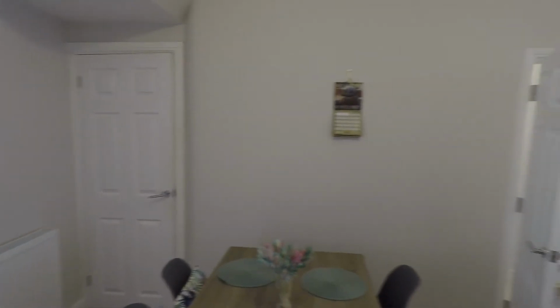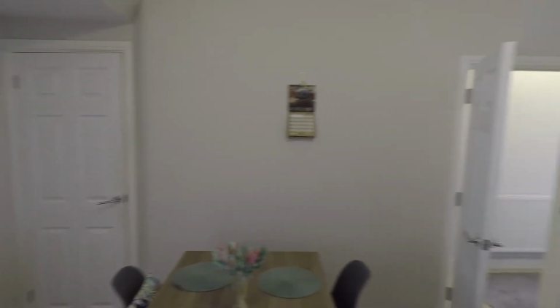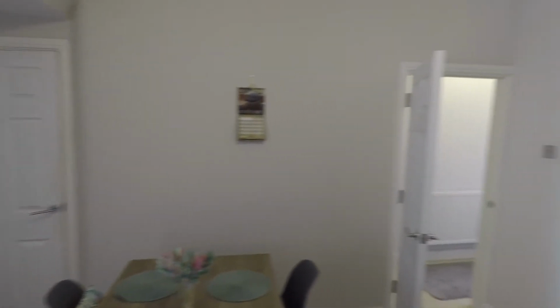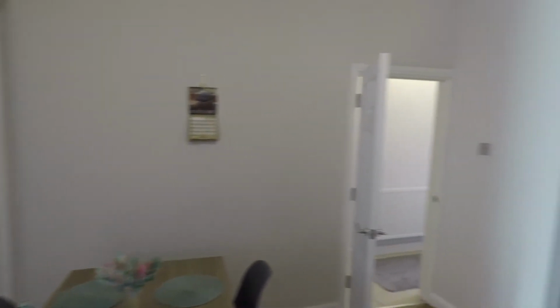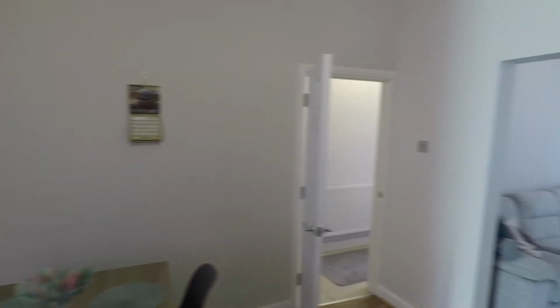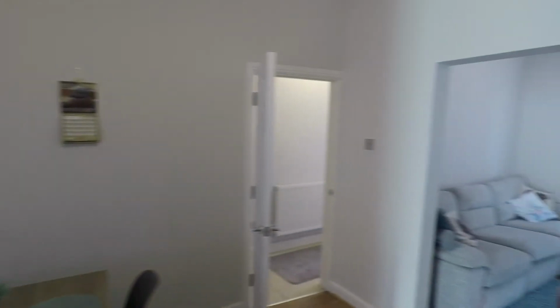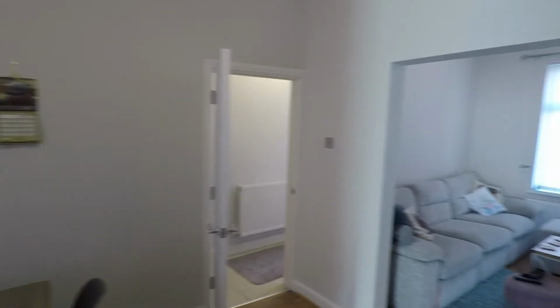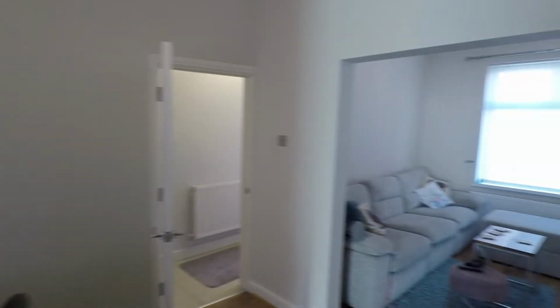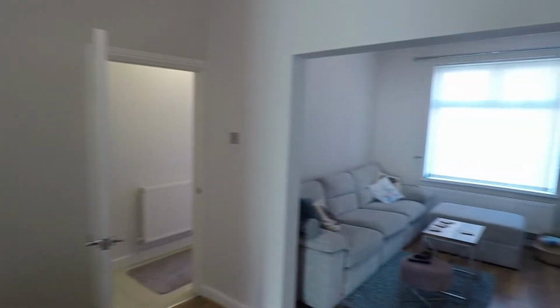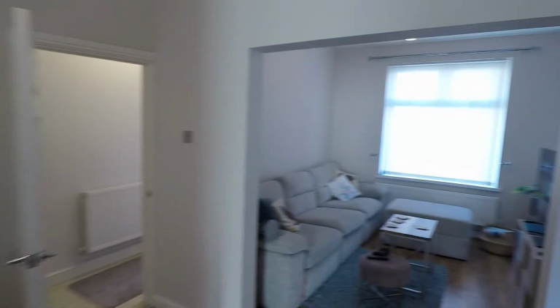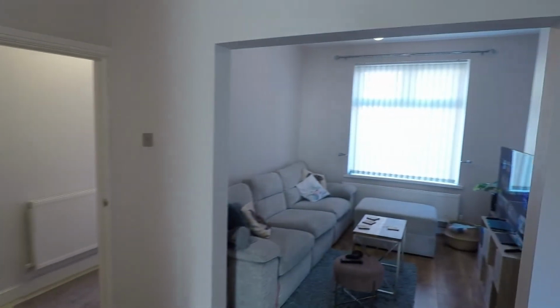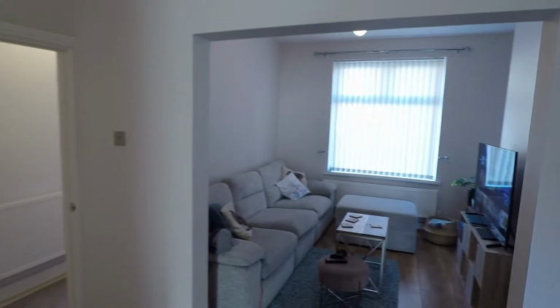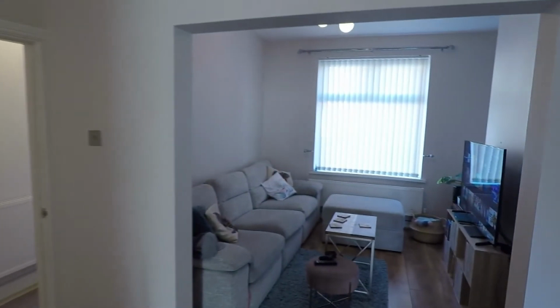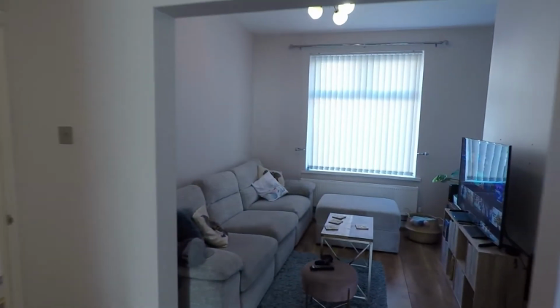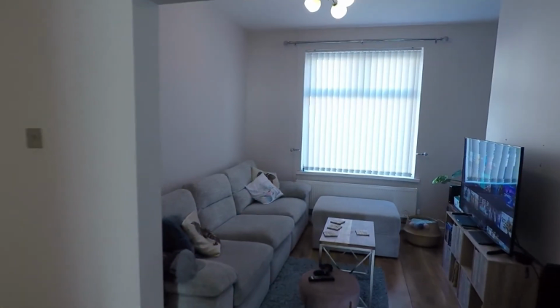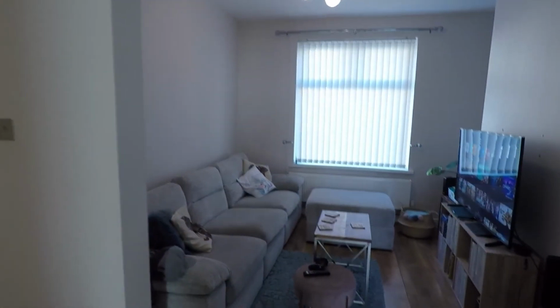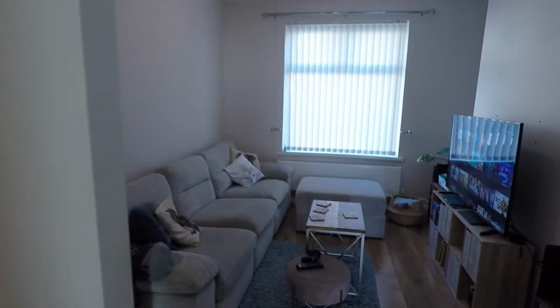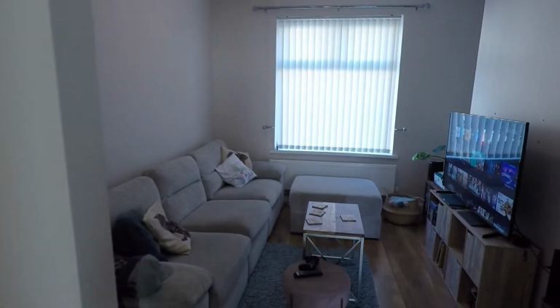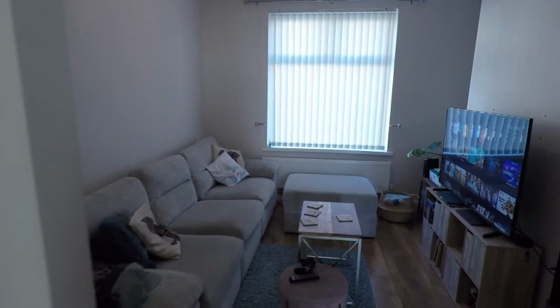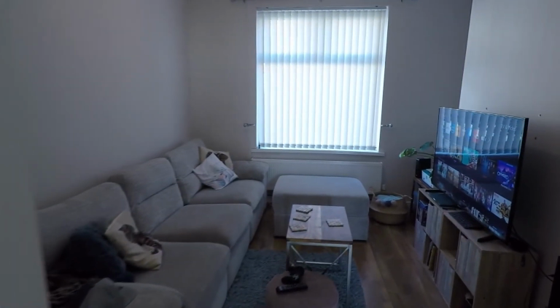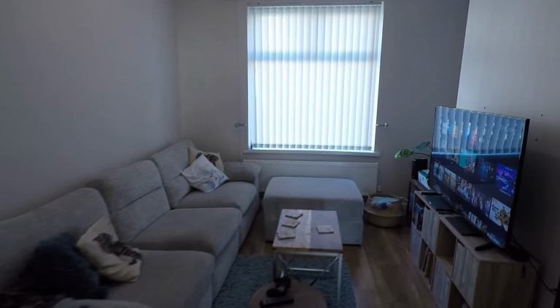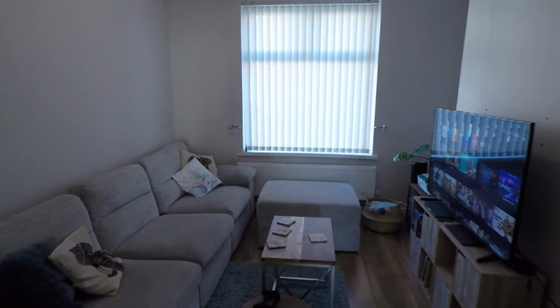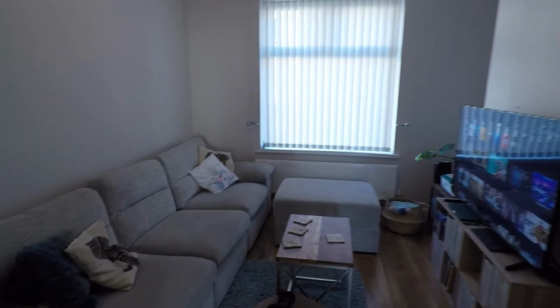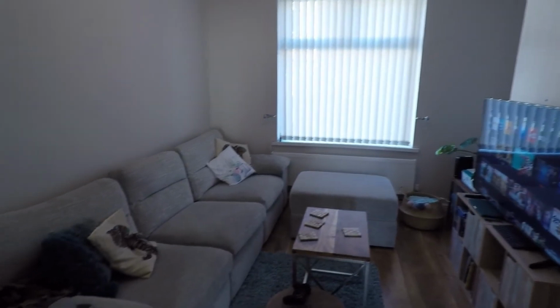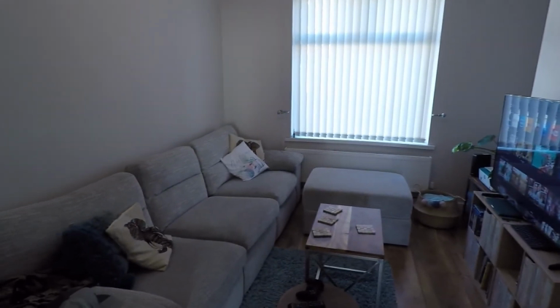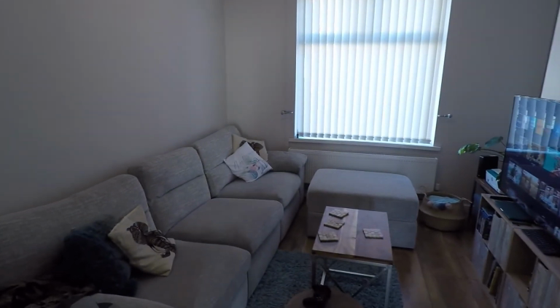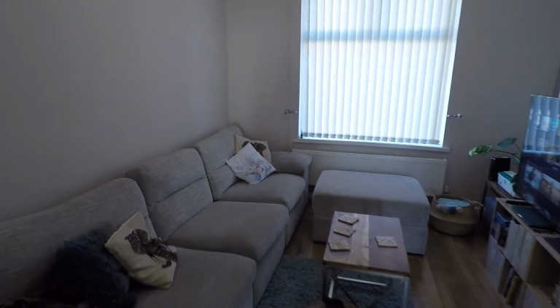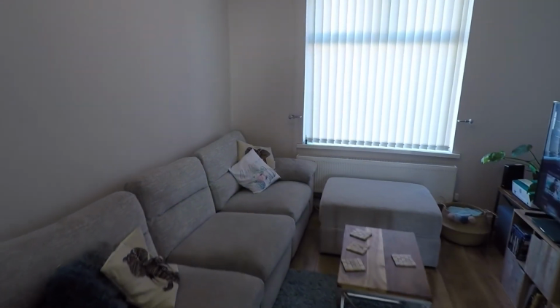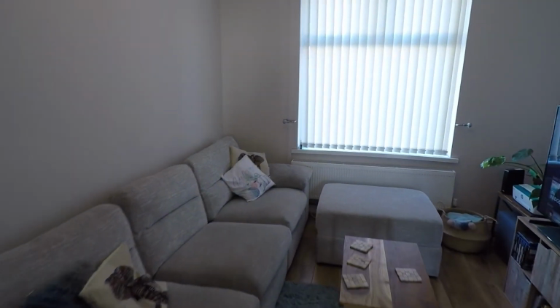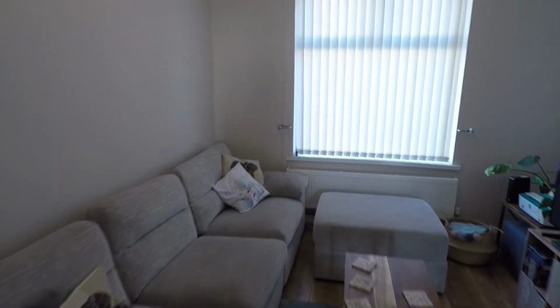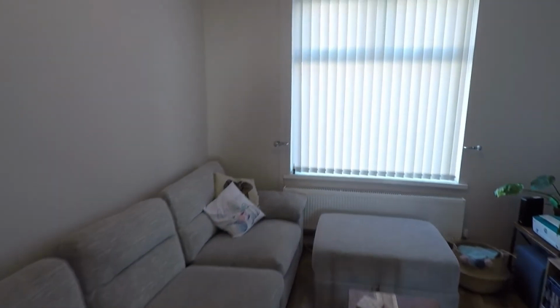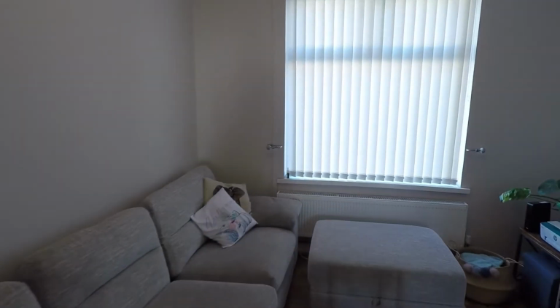To the right is an opening into the lounge. Again, a good size space with plenty of space for all your furniture.